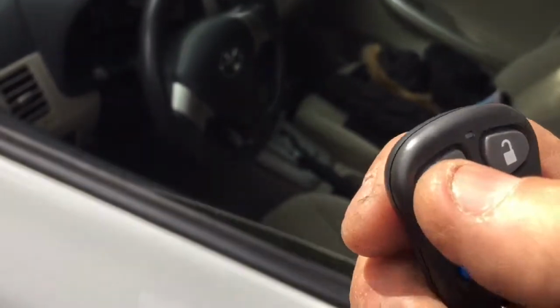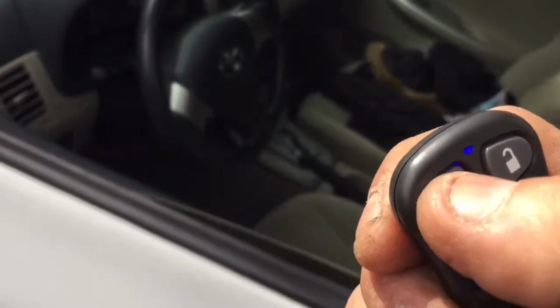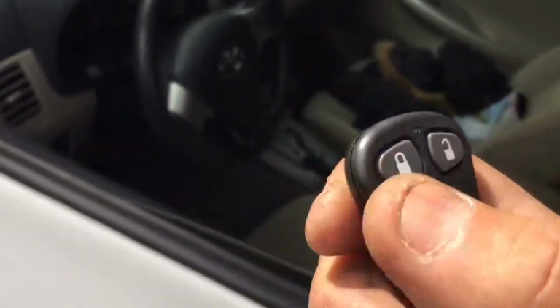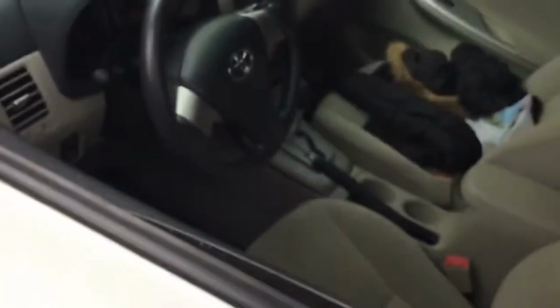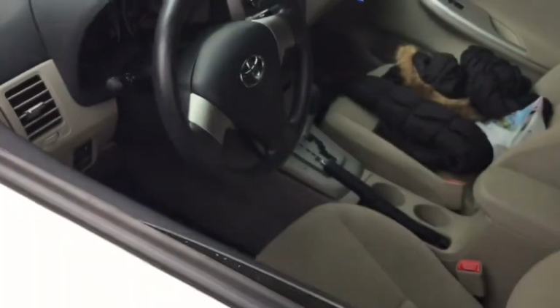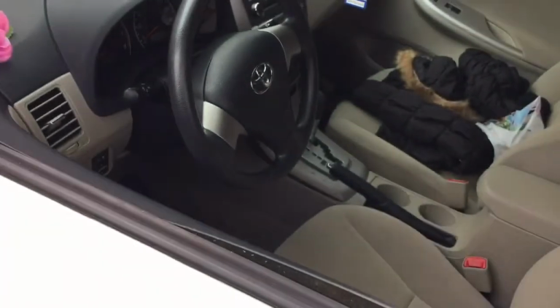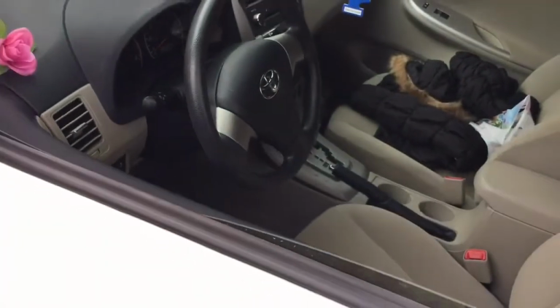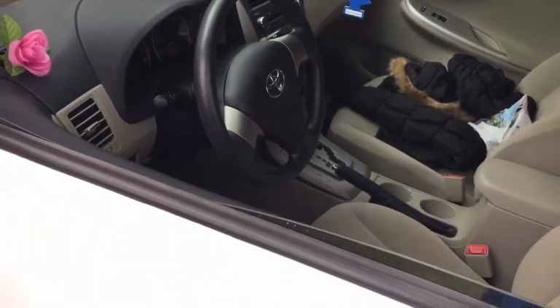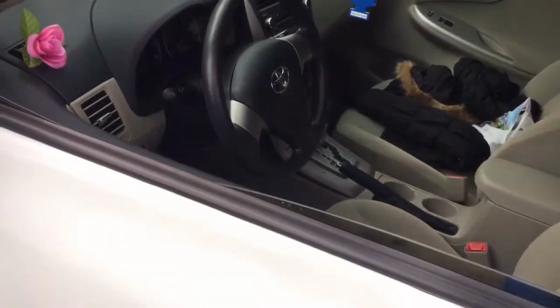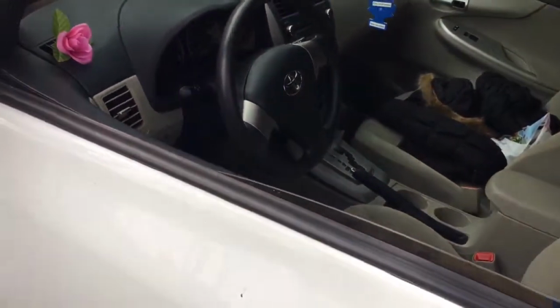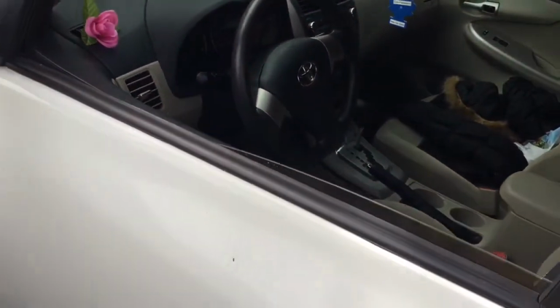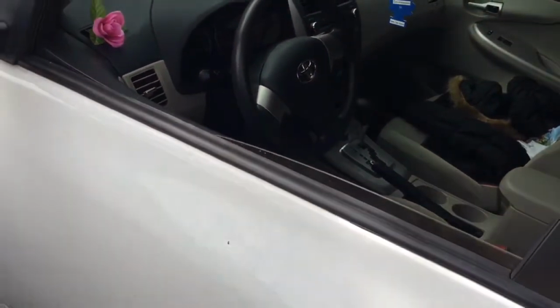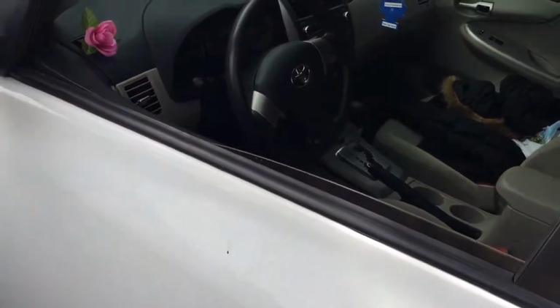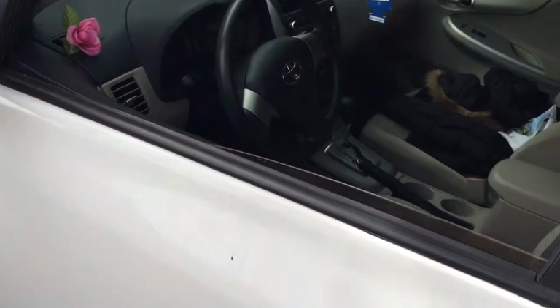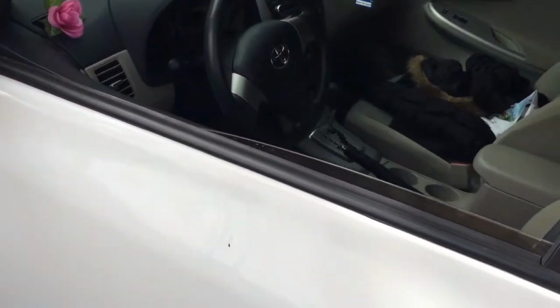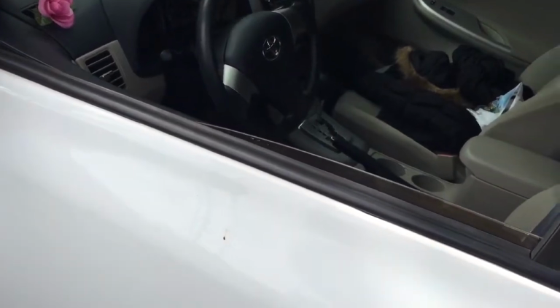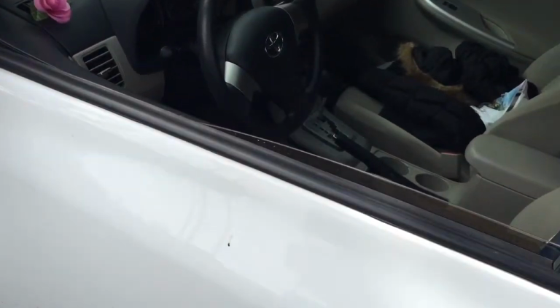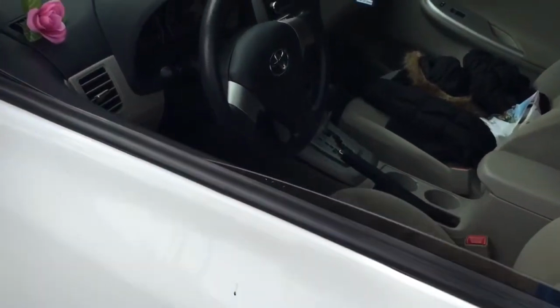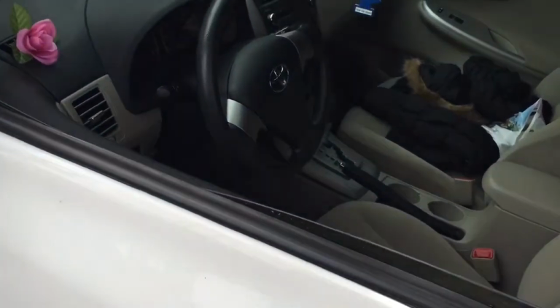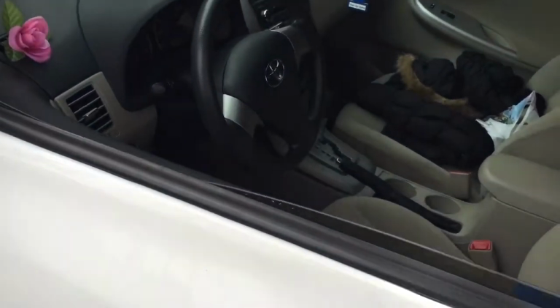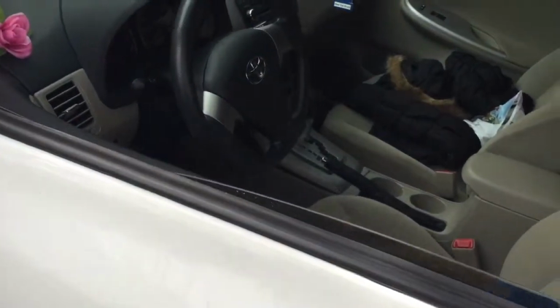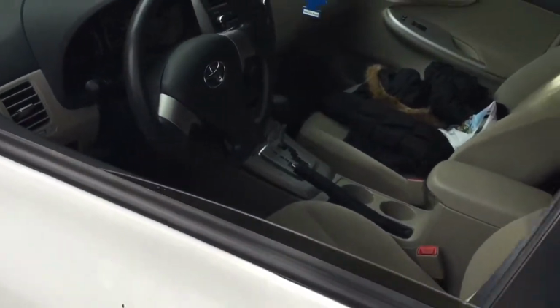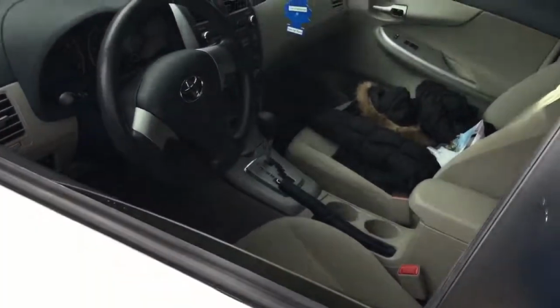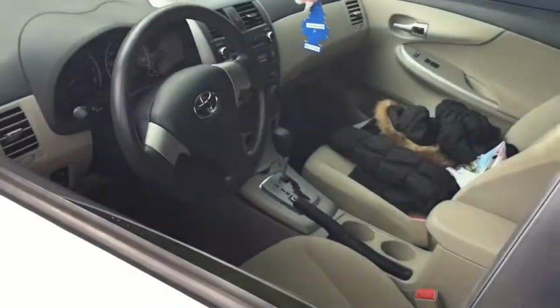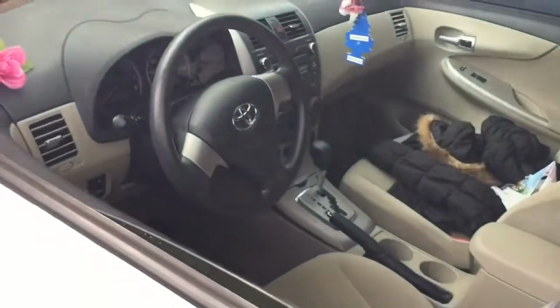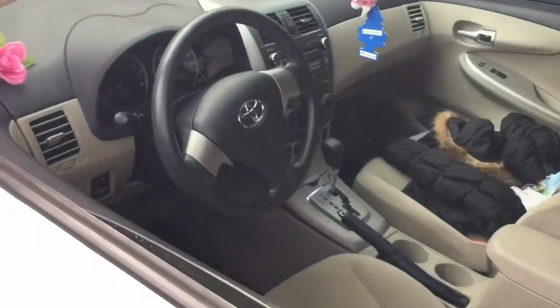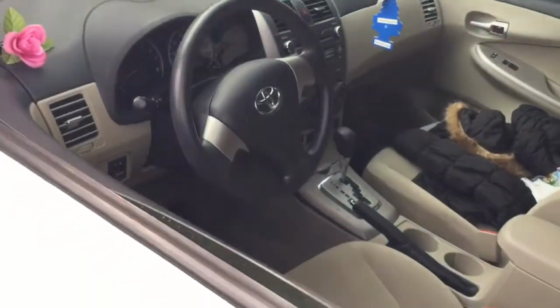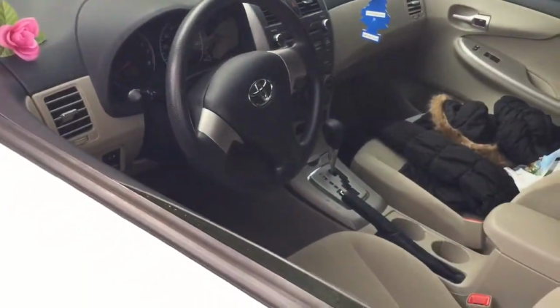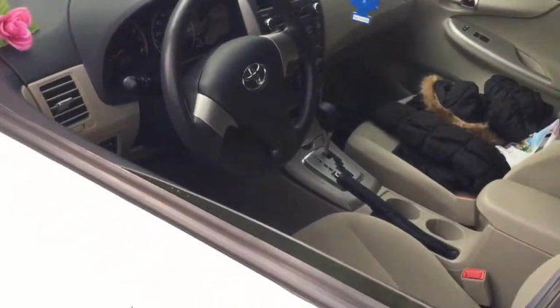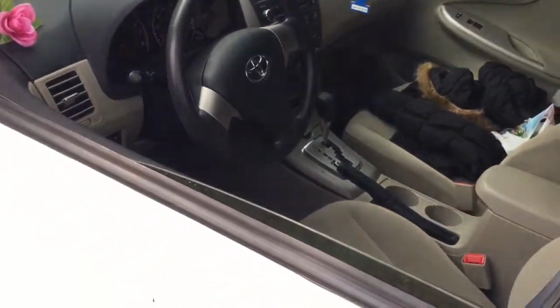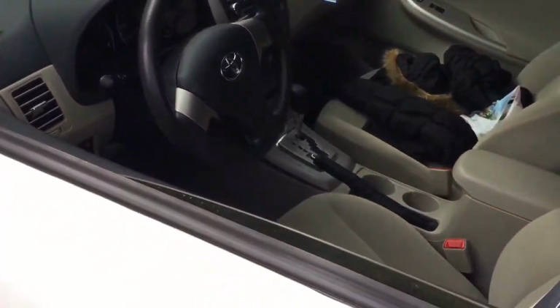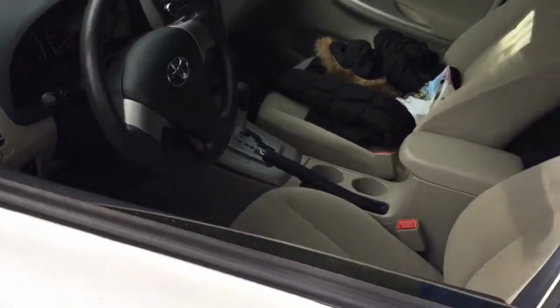I'm going to go ahead and arm the system. What triggers the alarm: if somebody opens the door, the alarm will fire off. If somebody bangs on the glass, the alarm will fire off.